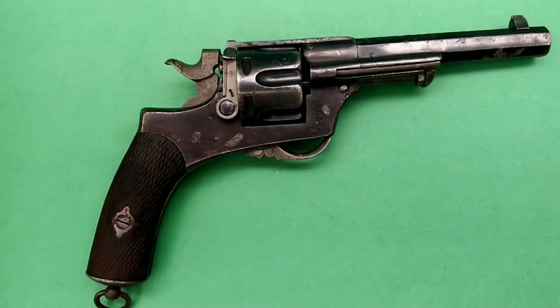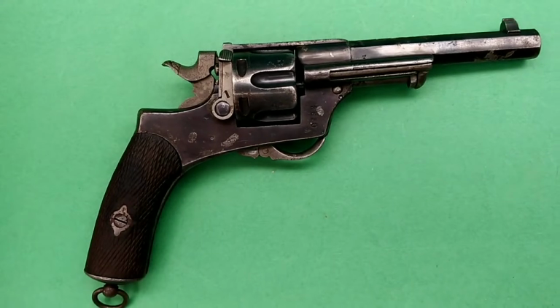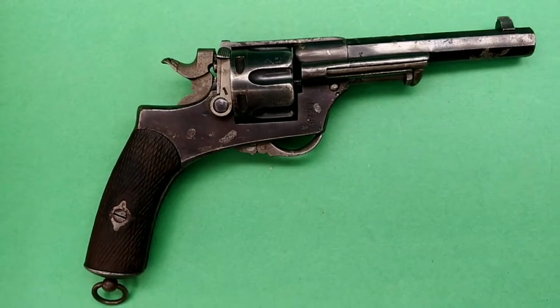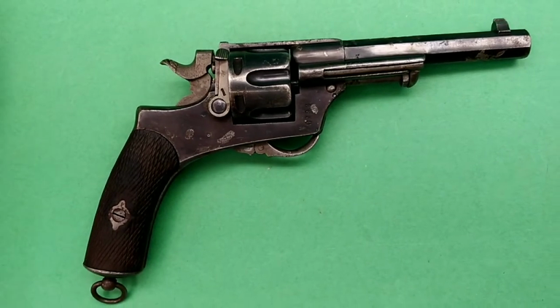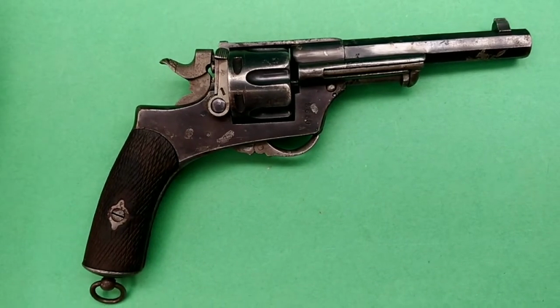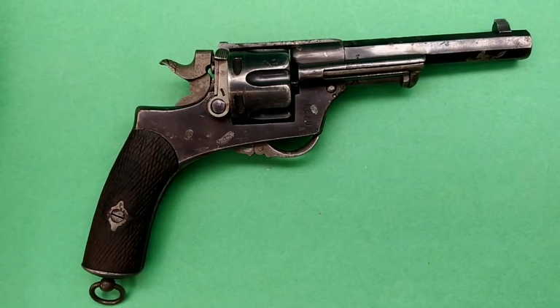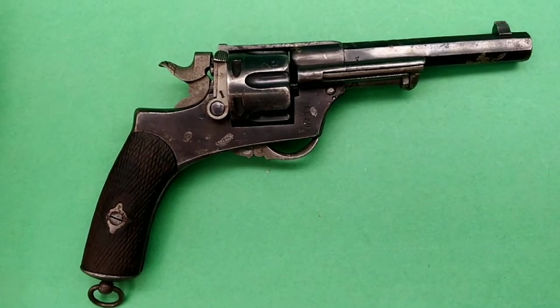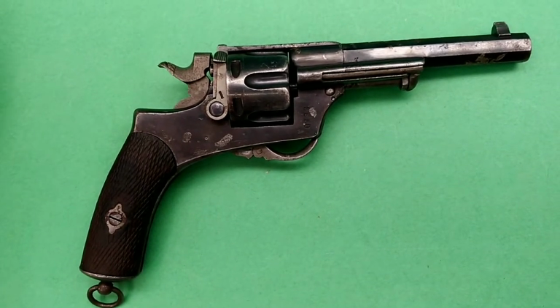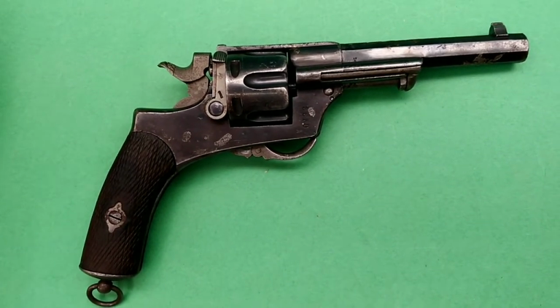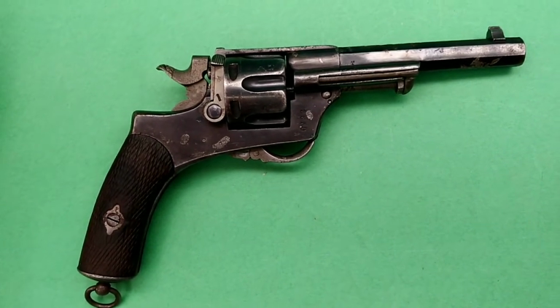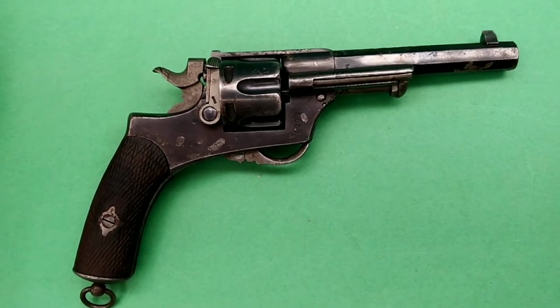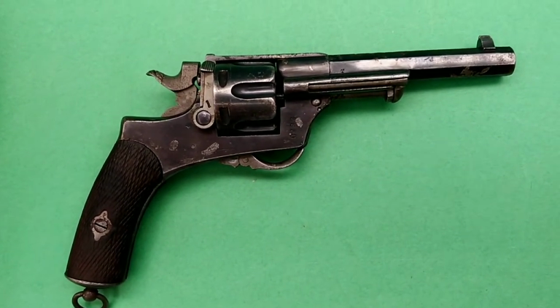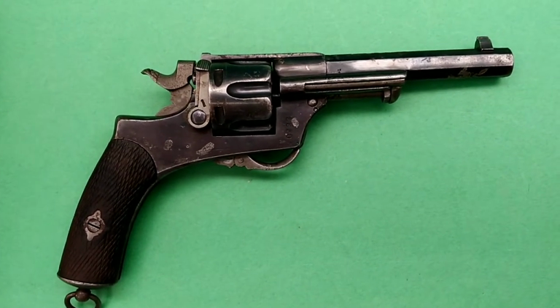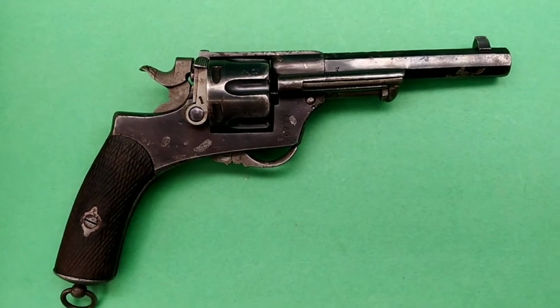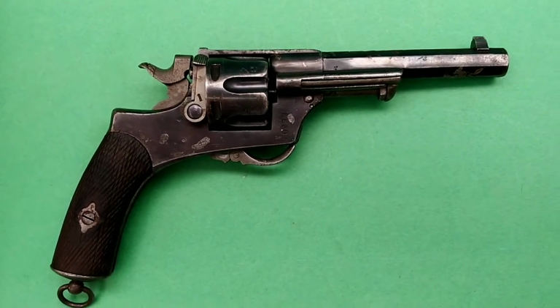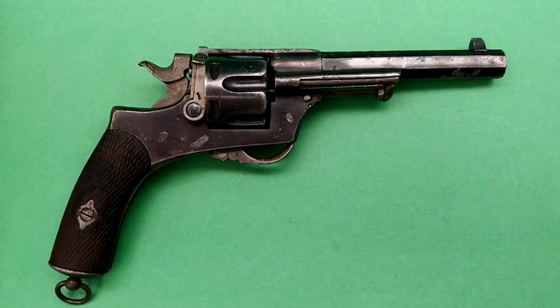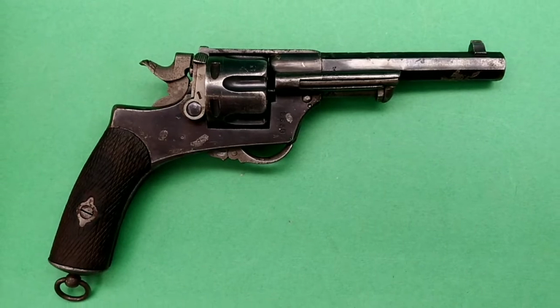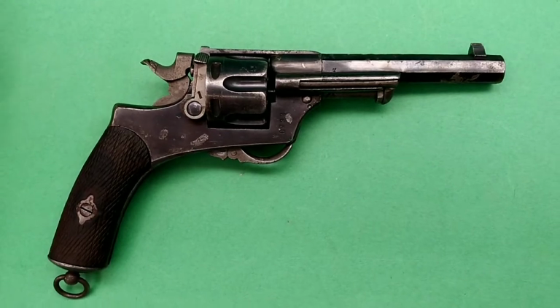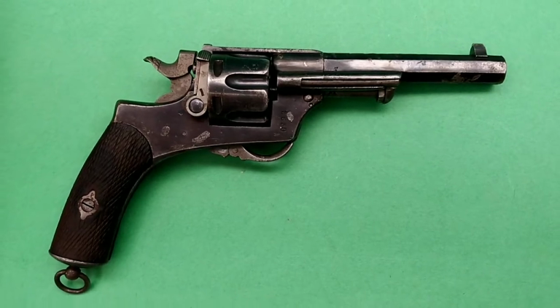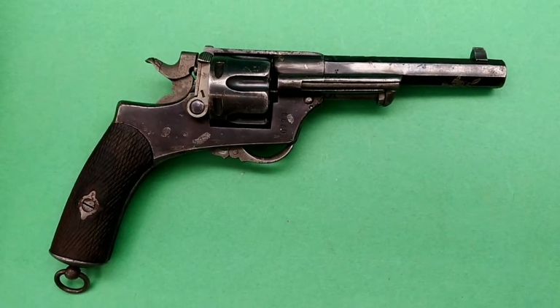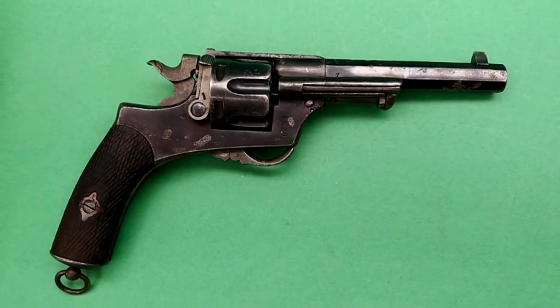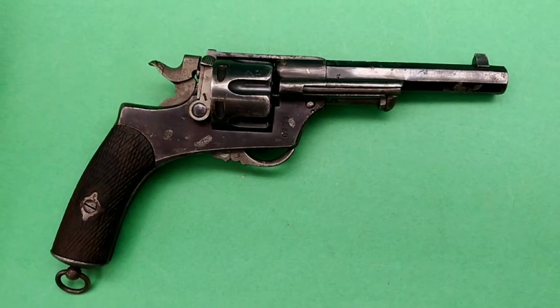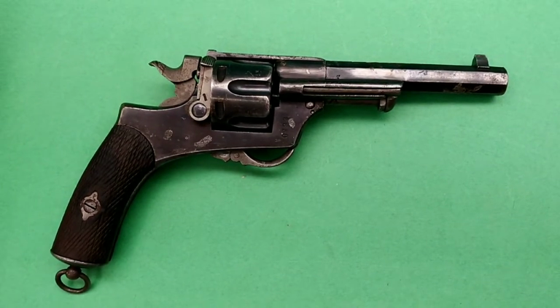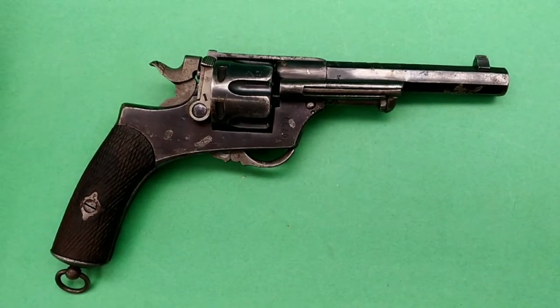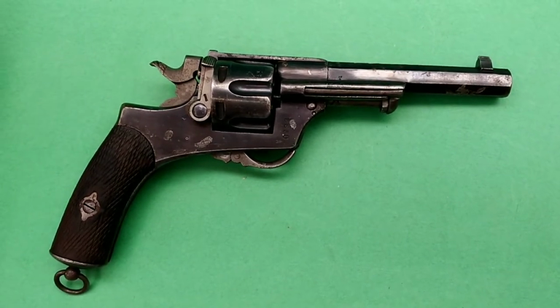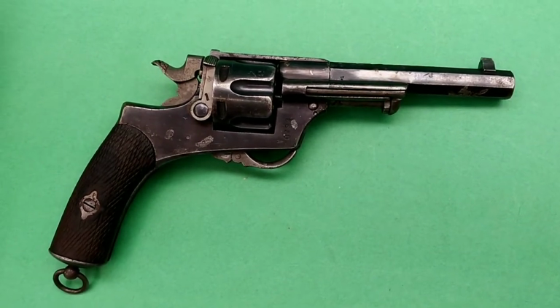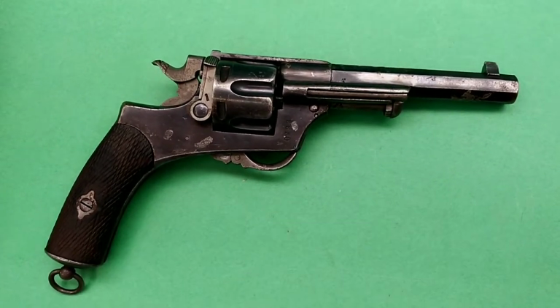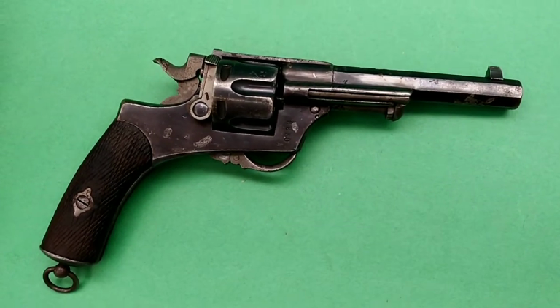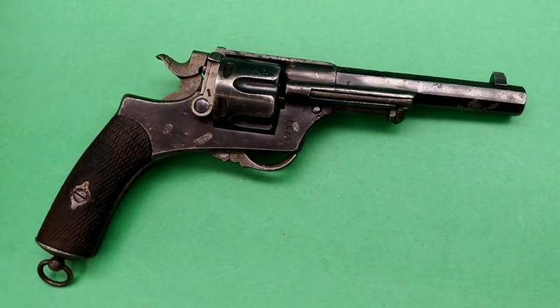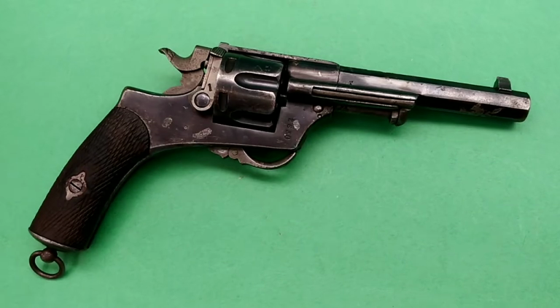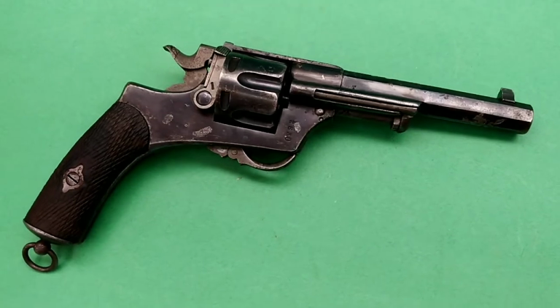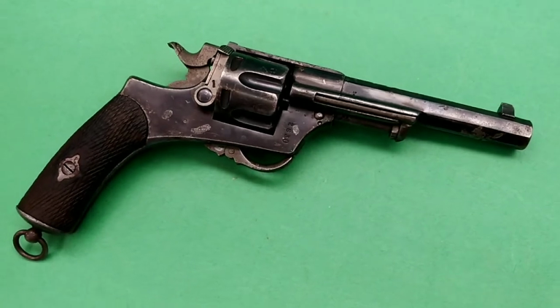Hi, Nick from Vulcan Gun Refinishing here. We've got a project in the shop today that I thought would be pretty interesting, so we decided to video it. We haven't done any videos in quite a while. We've got one here that you won't see every day.